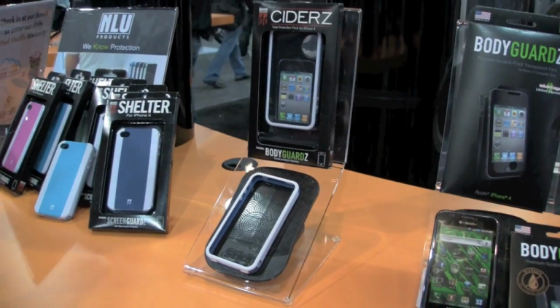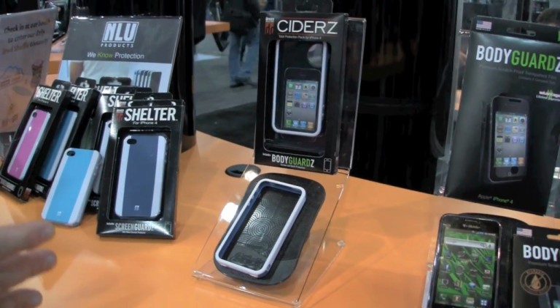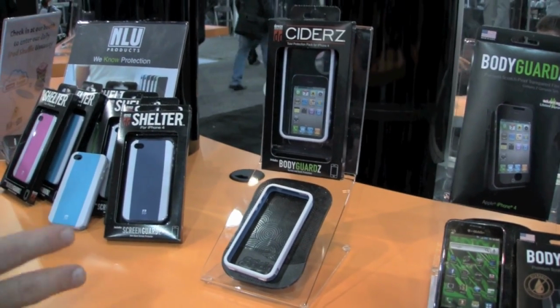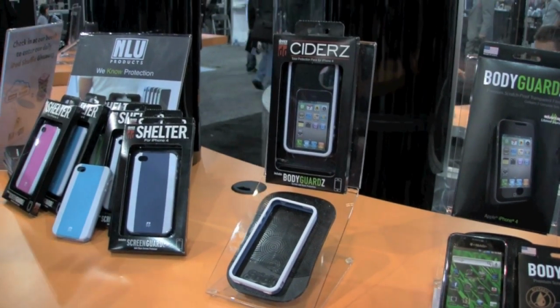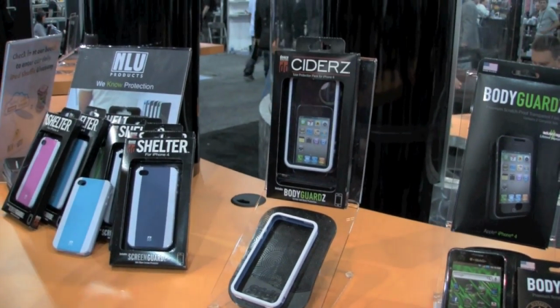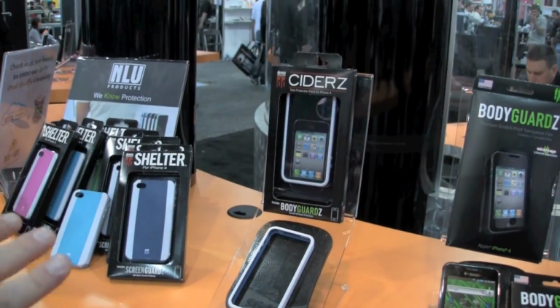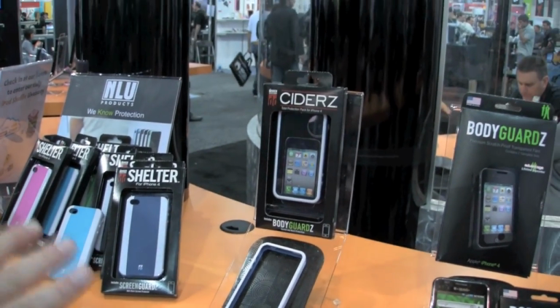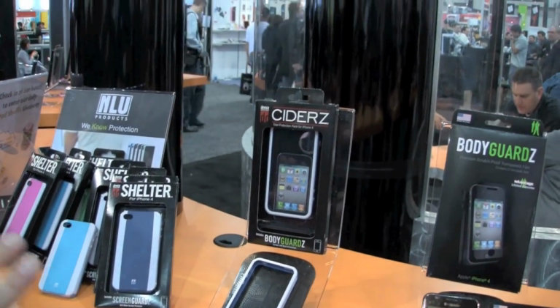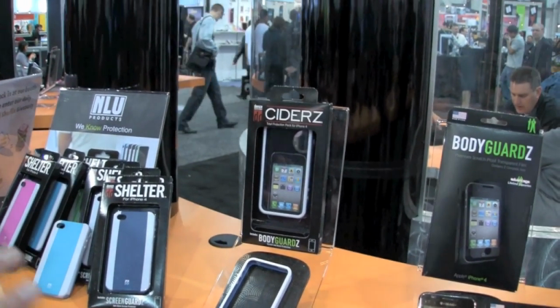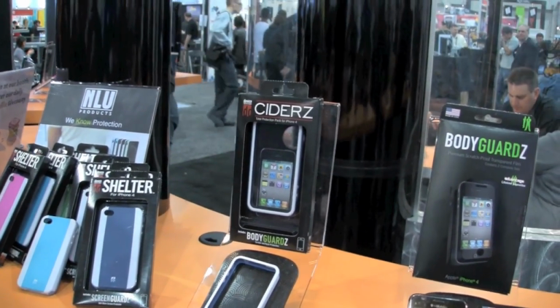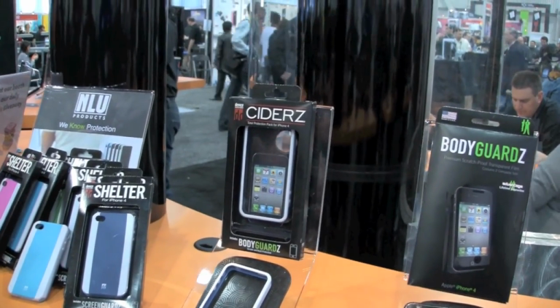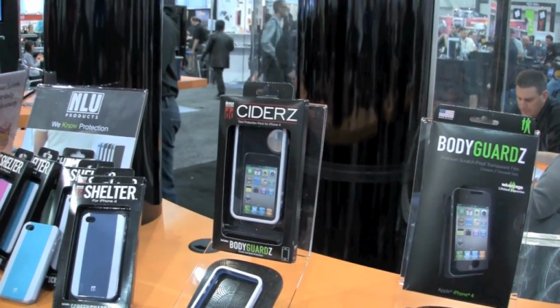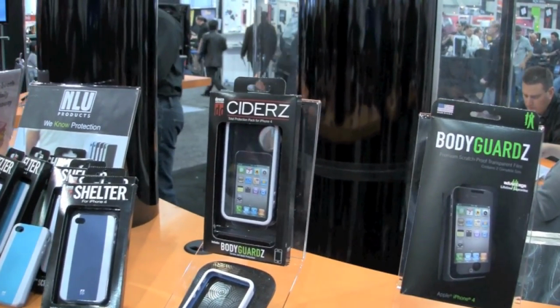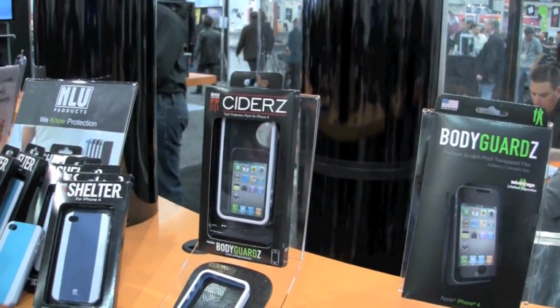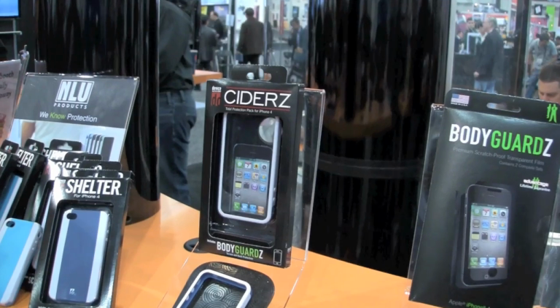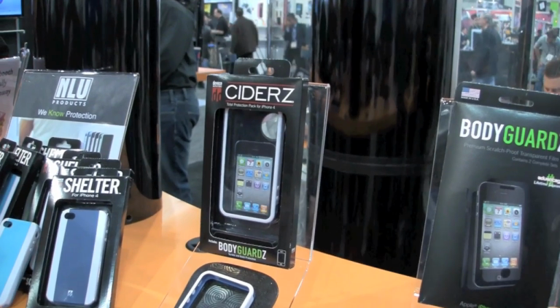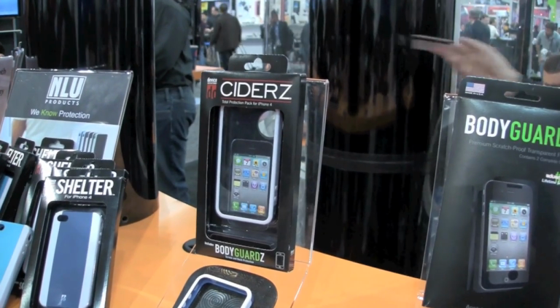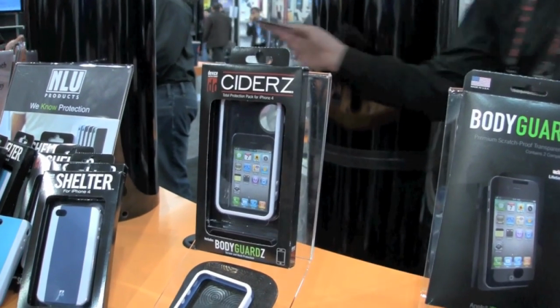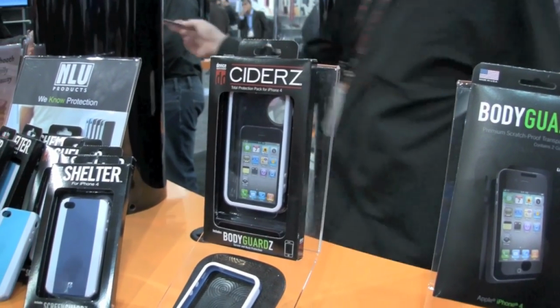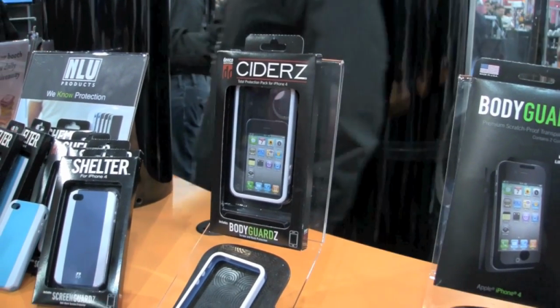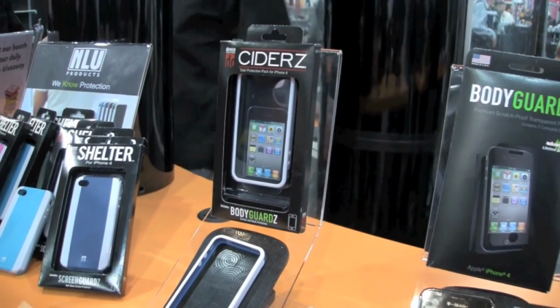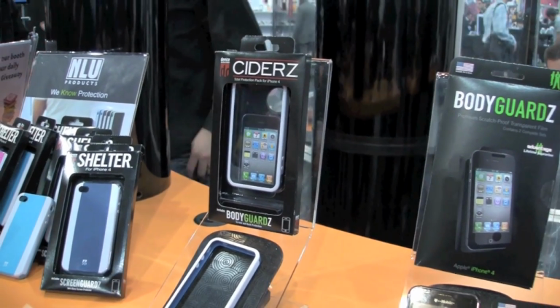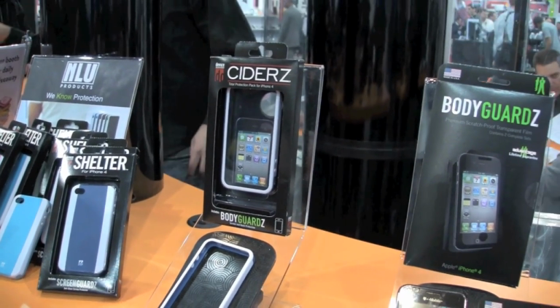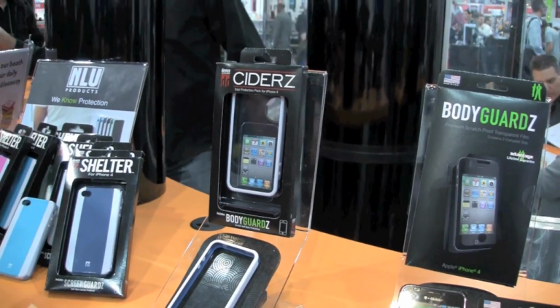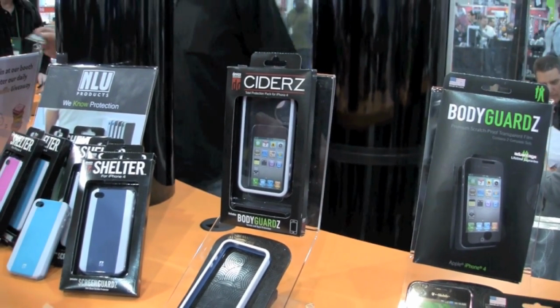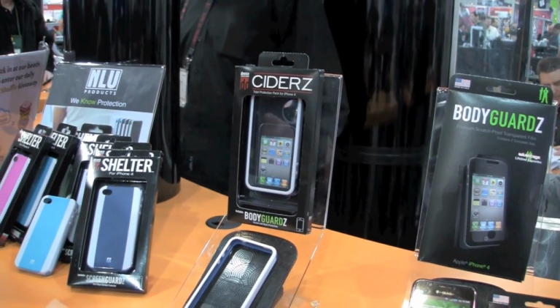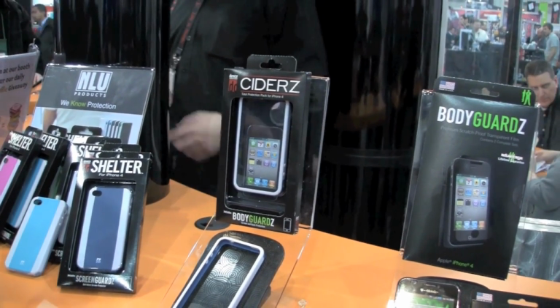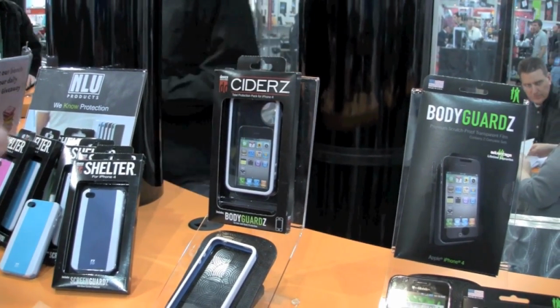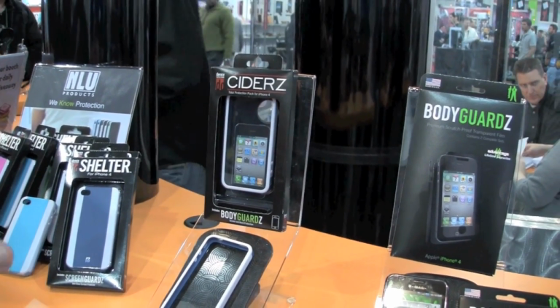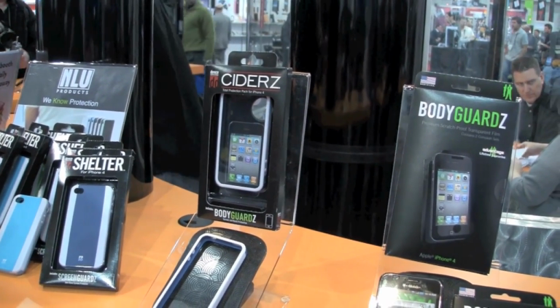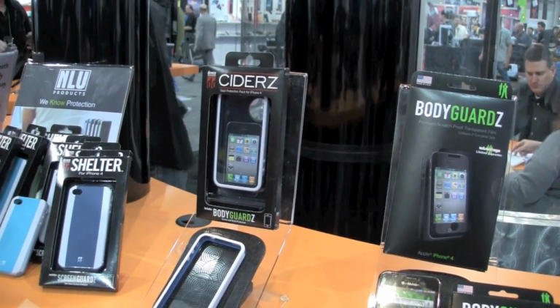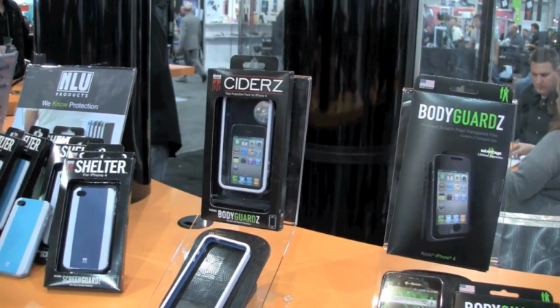$19.95 — right at my price point. You guys know I love stuff that's under $25. And then with the Bodyguards and the Ciders combined, that's phenomenal value.